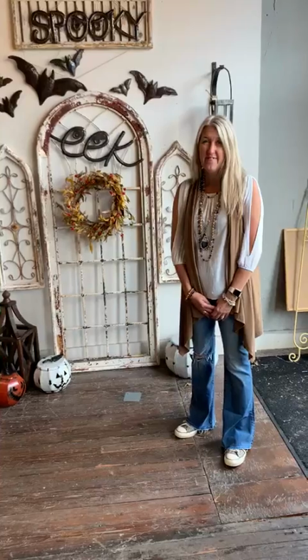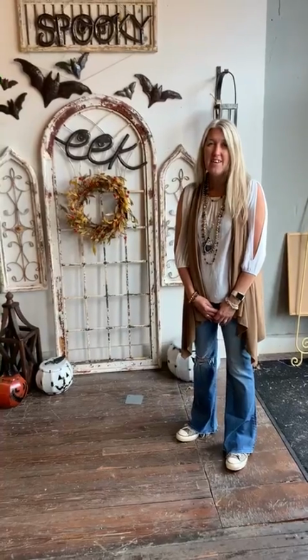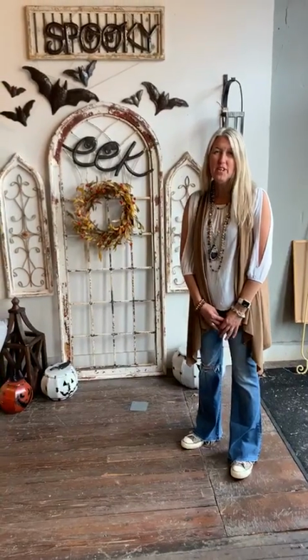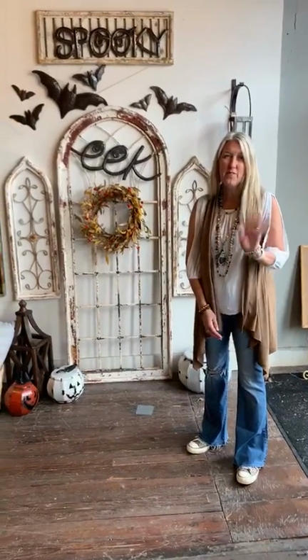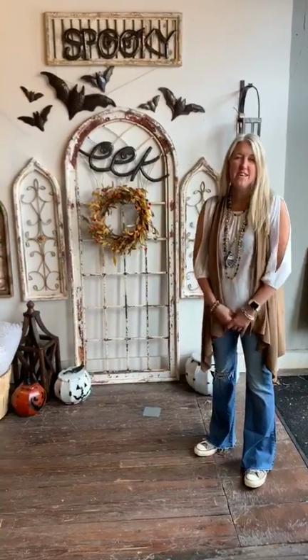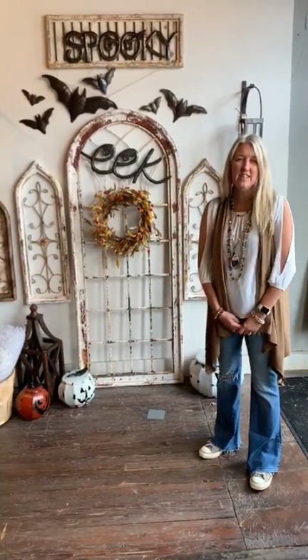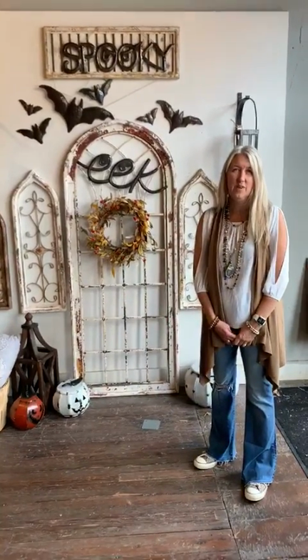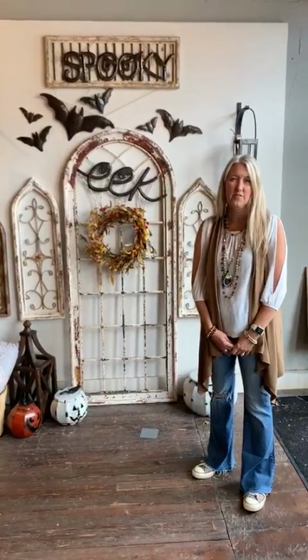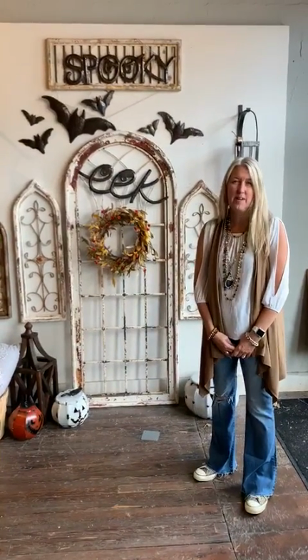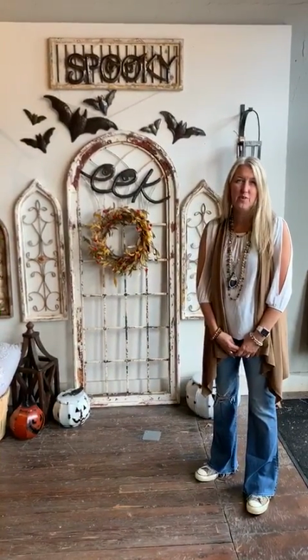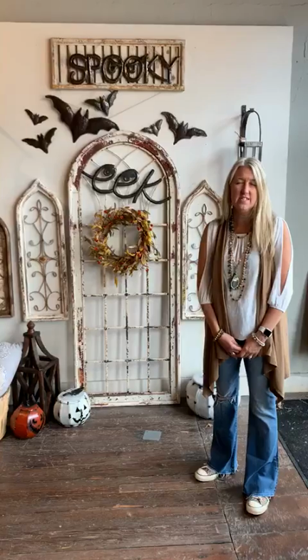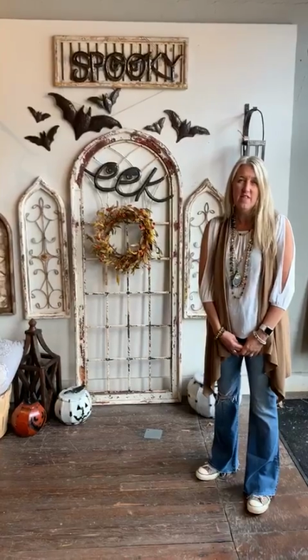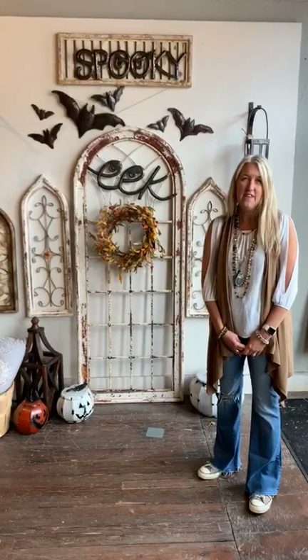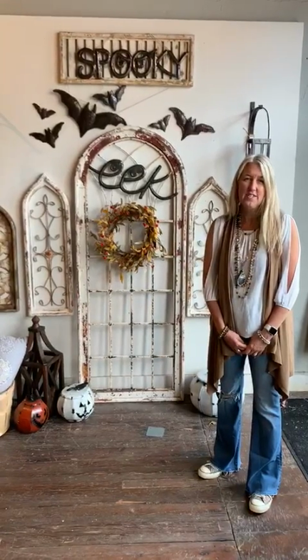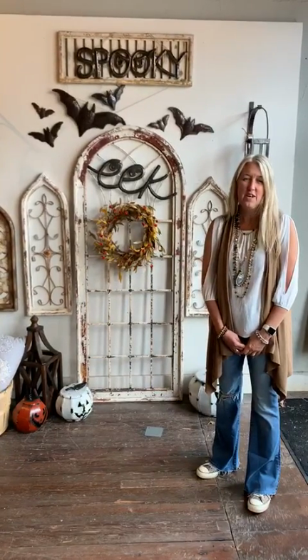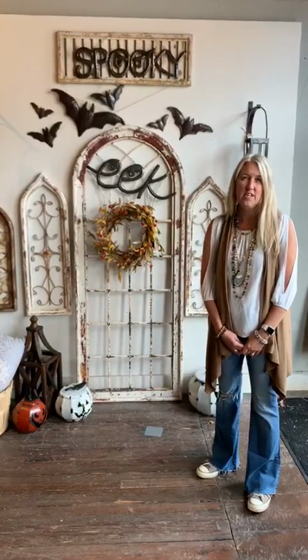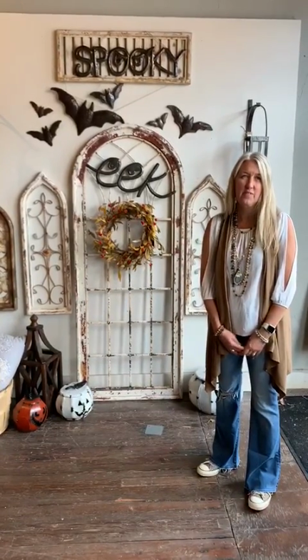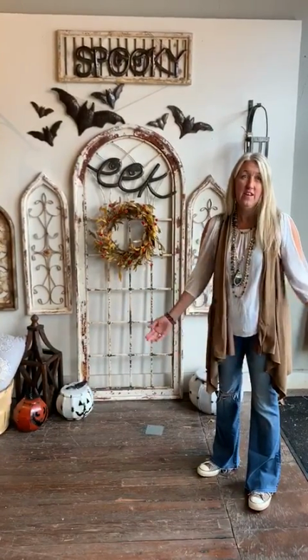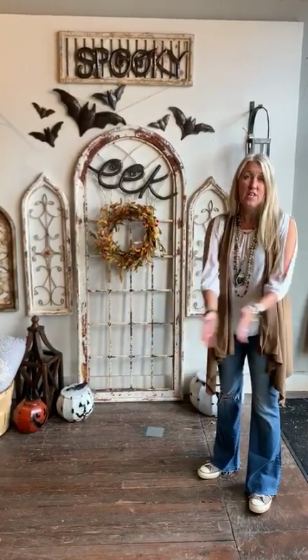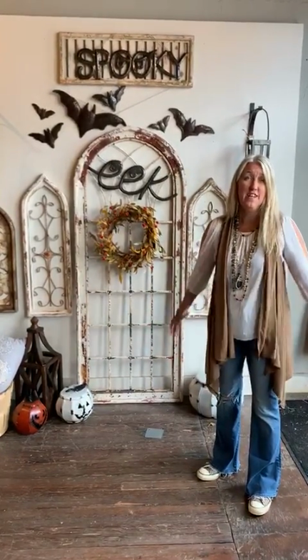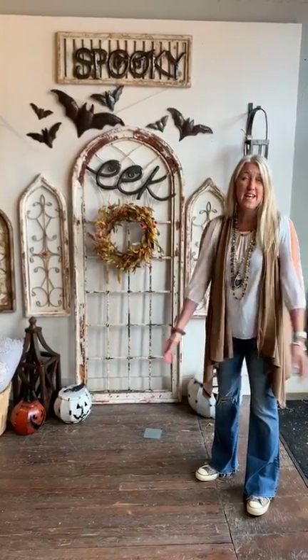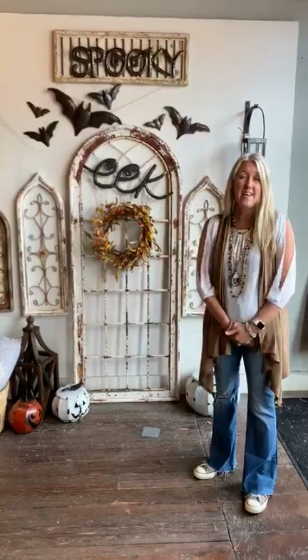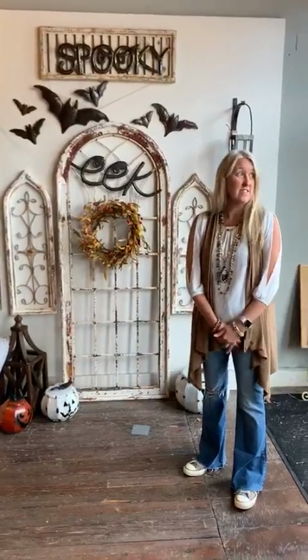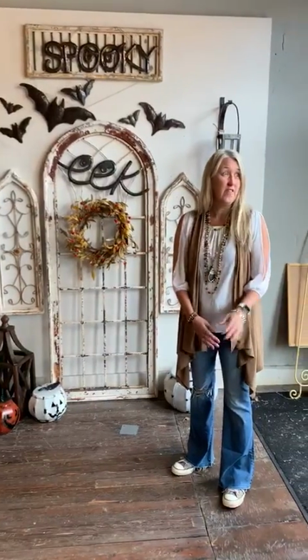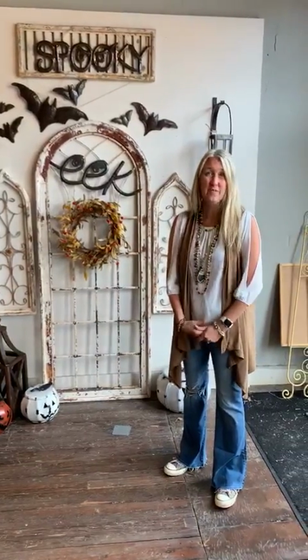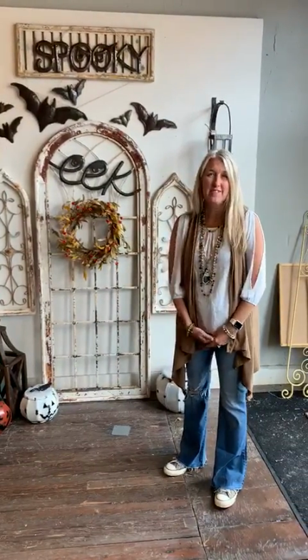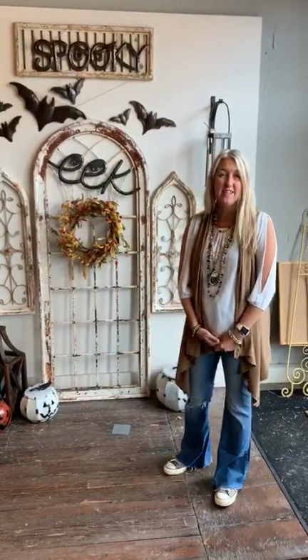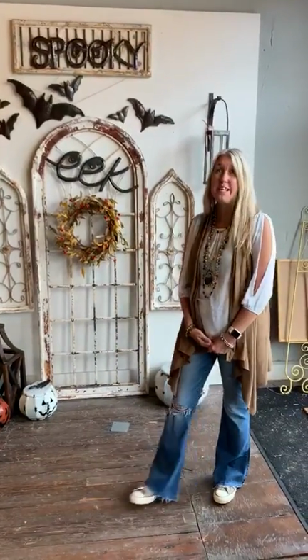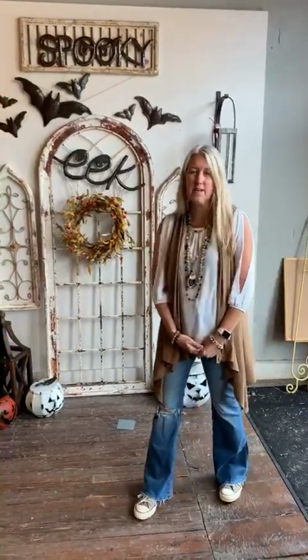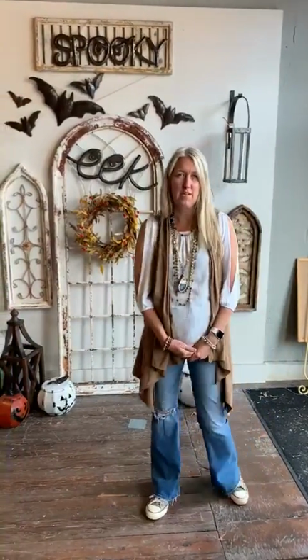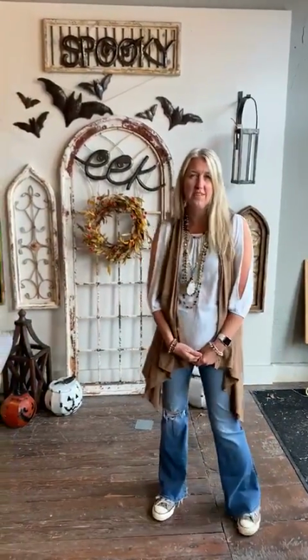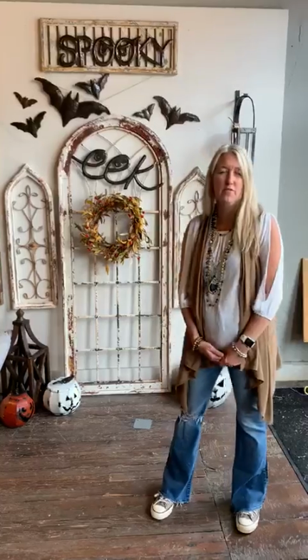Hey, good morning! Rhonda from Rusted Fence here. I wanted to come on real quick on this fine fall Saturday morning. We've got the first day of fall on Tuesday and it's starting to feel like it a little bit outside — it's a great day to come shopping here in downtown Beaufort.